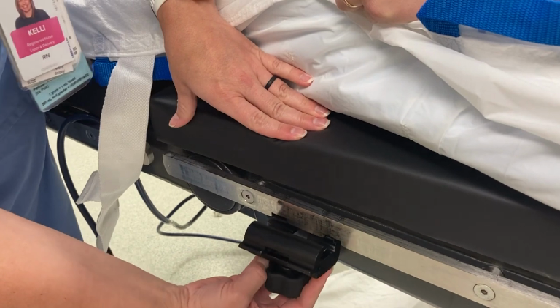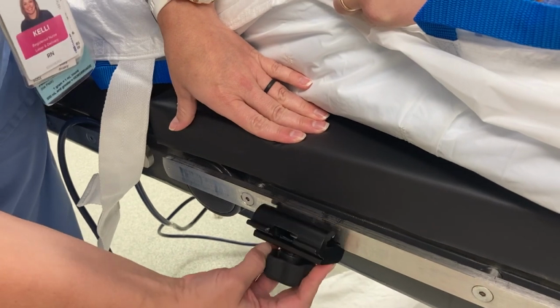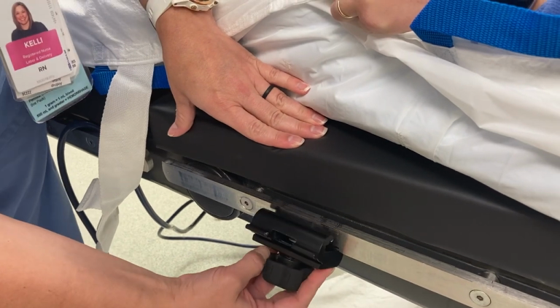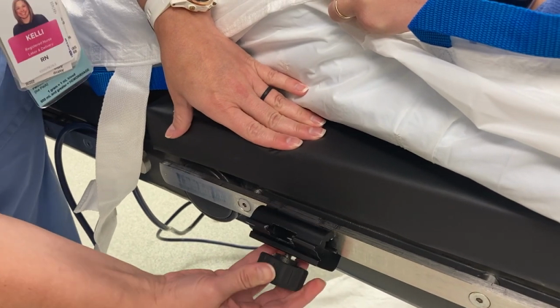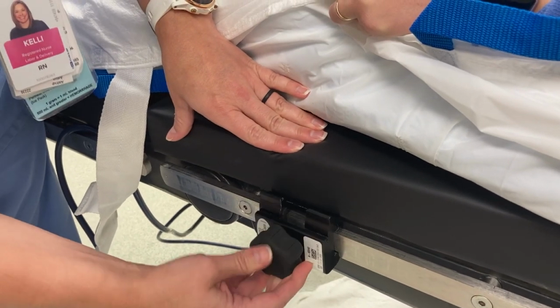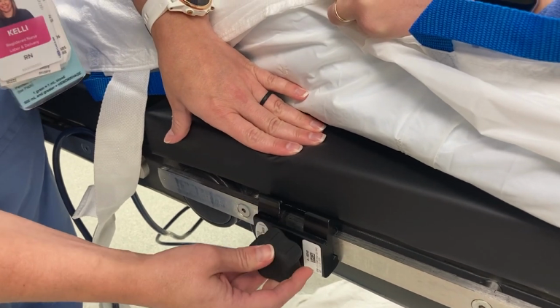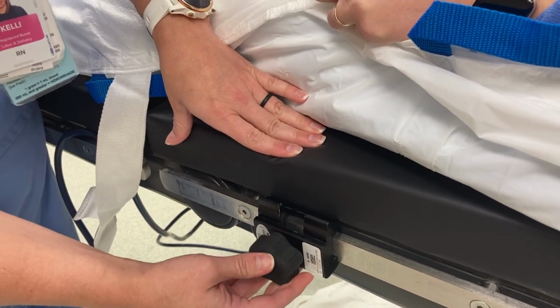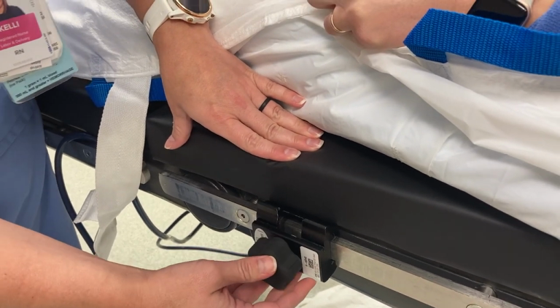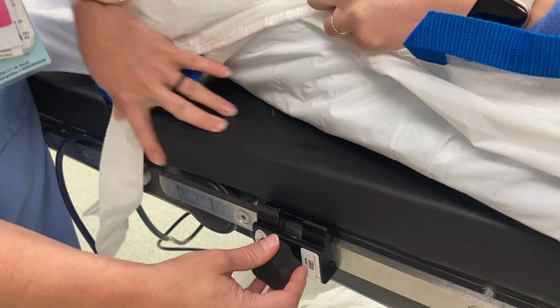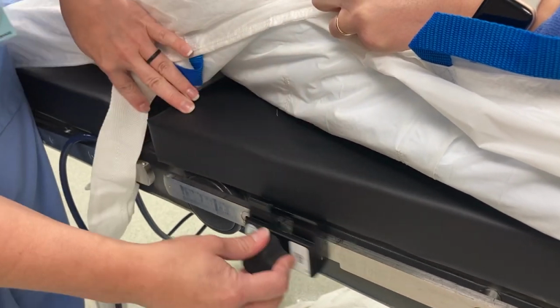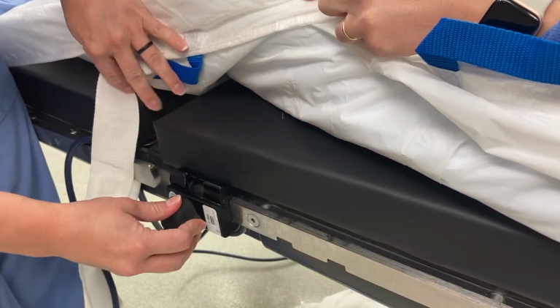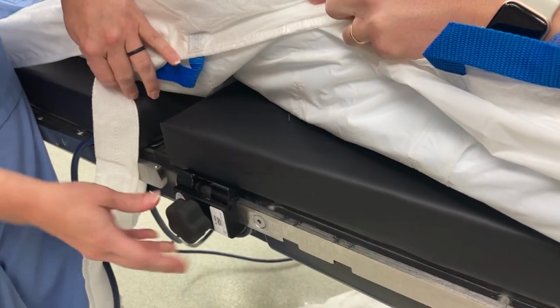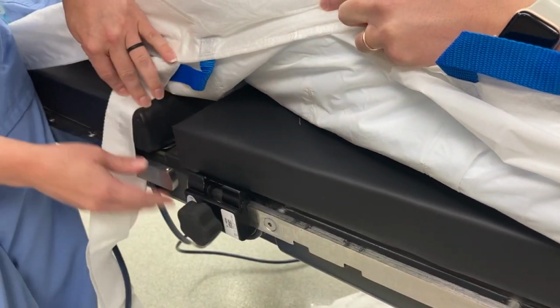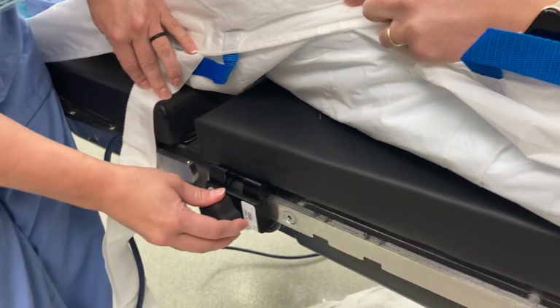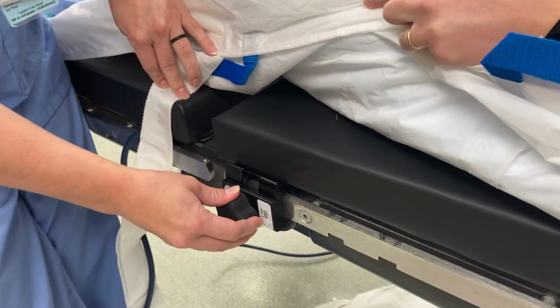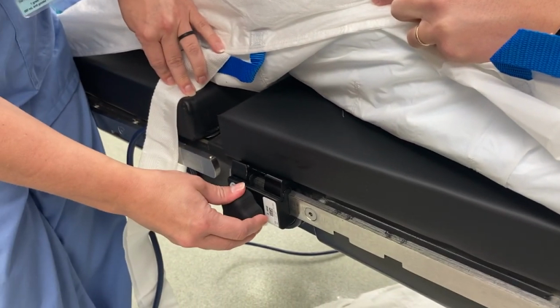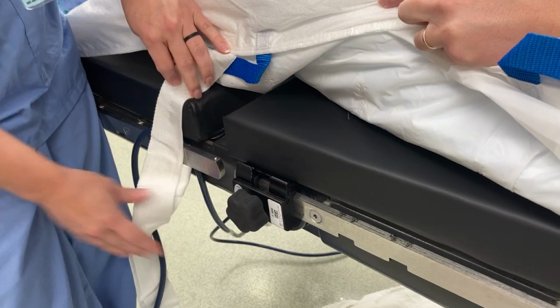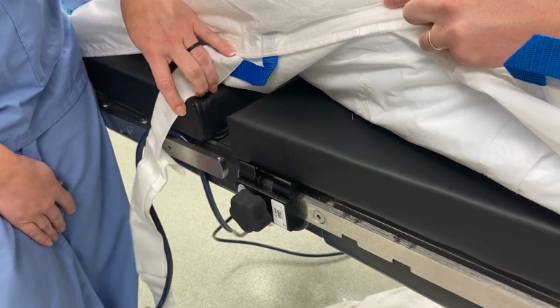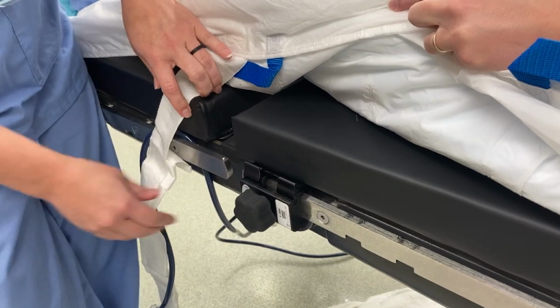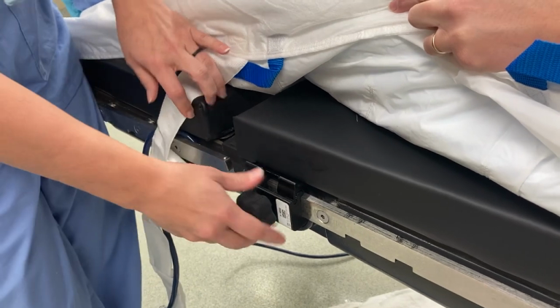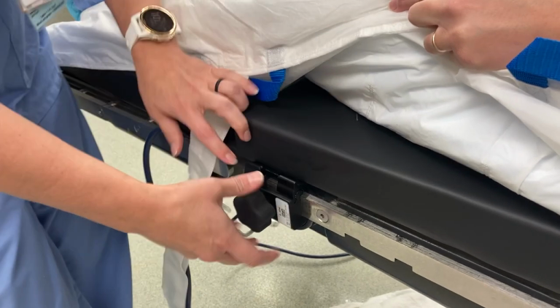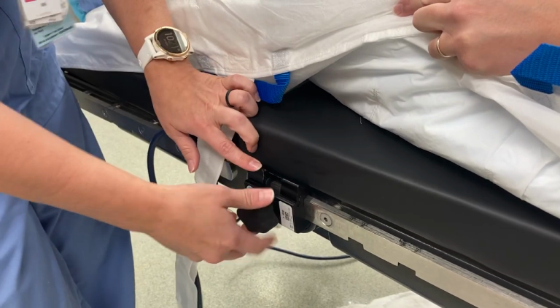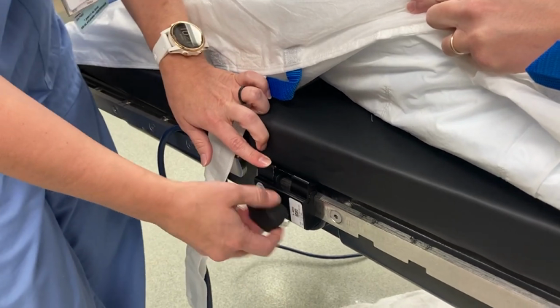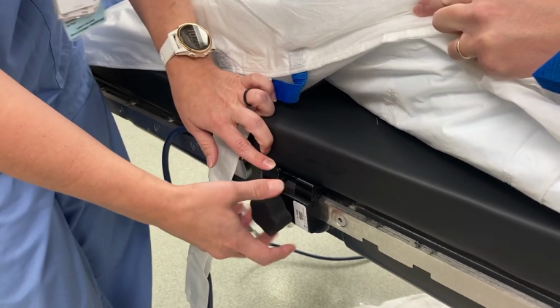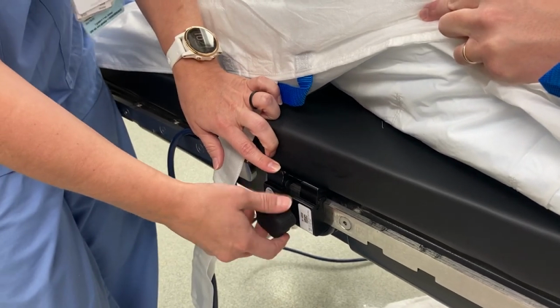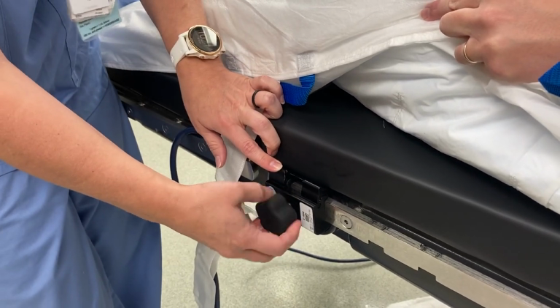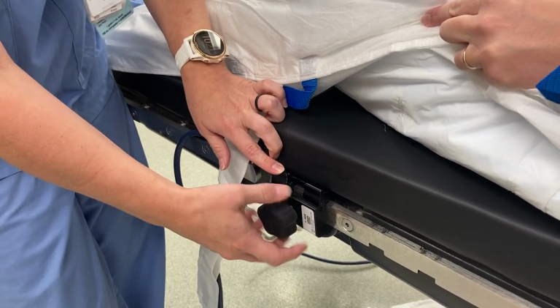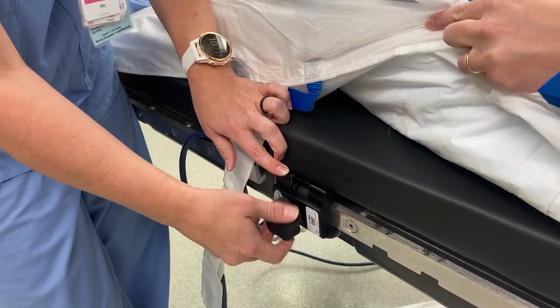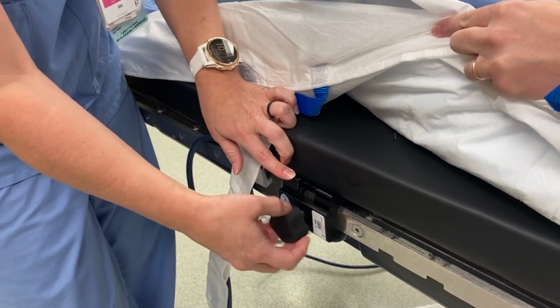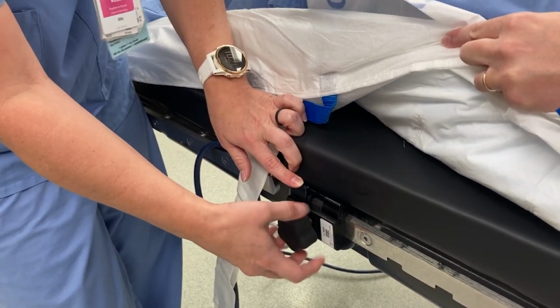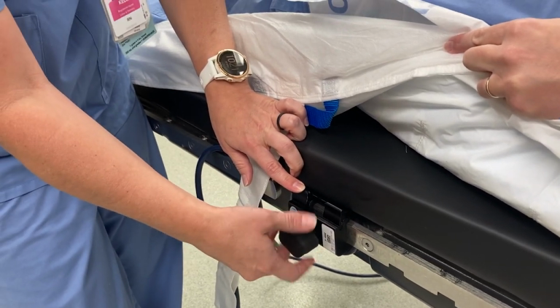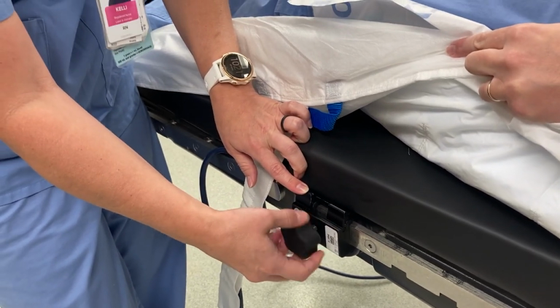We're going to attach it here and clip it in and move it forward until it hits the end. And then leave it loose. I'm loosening it up because it was tight.